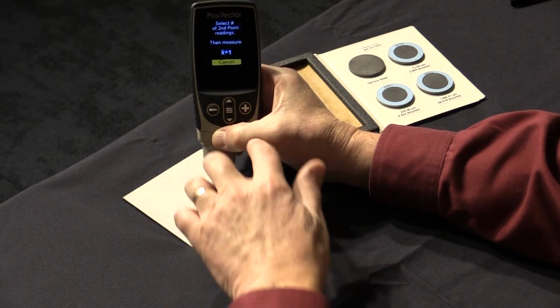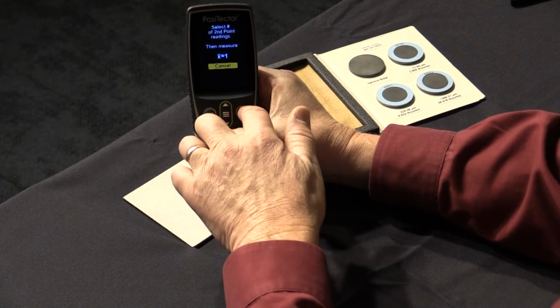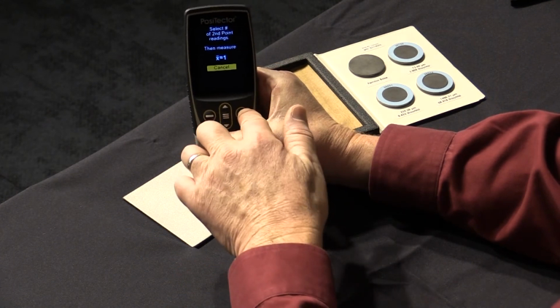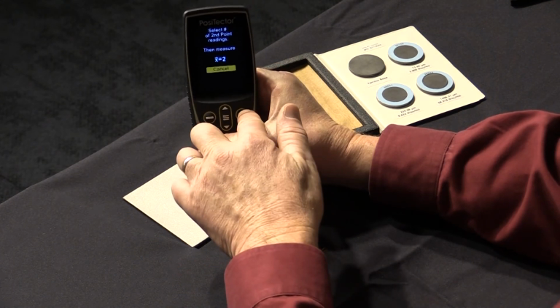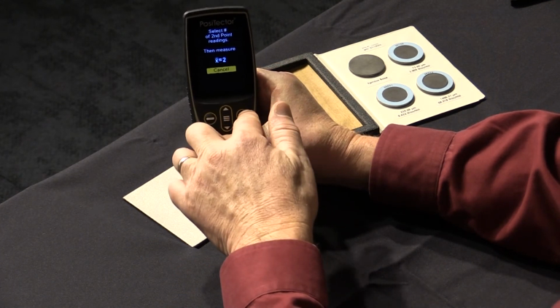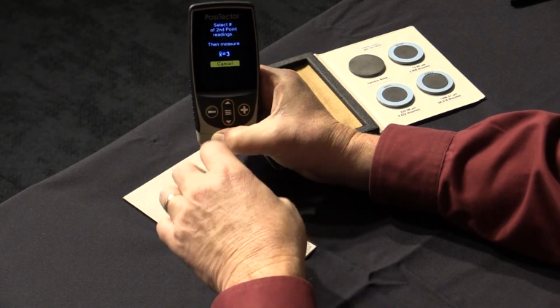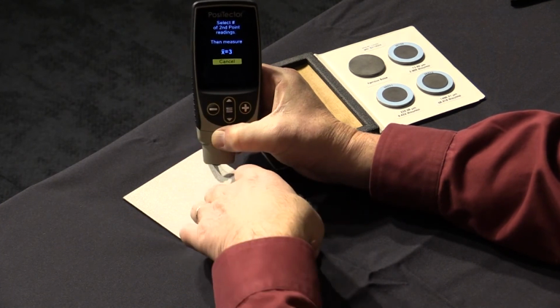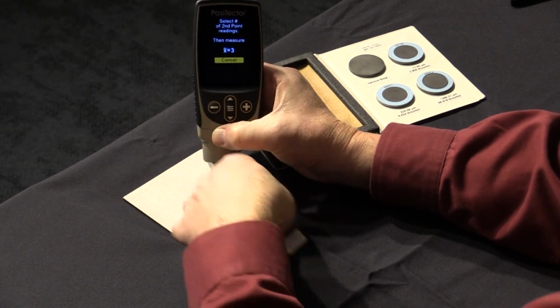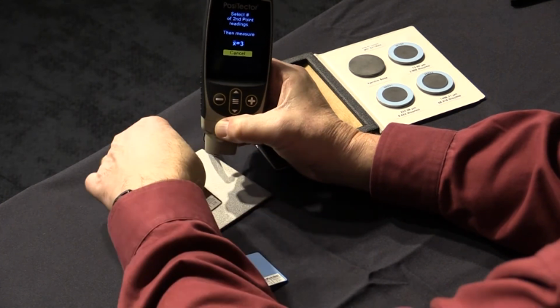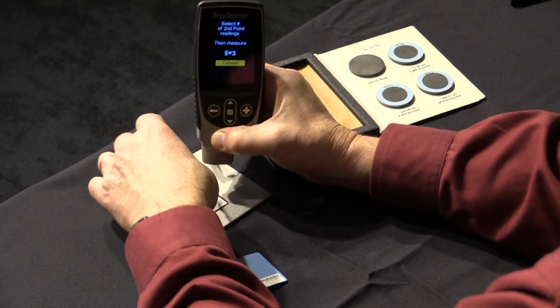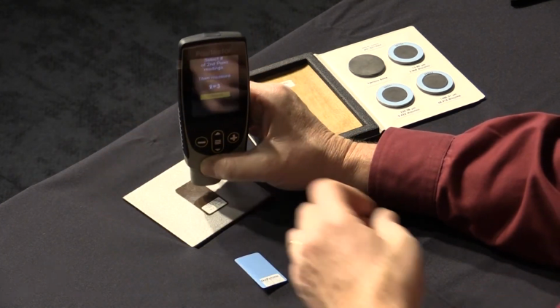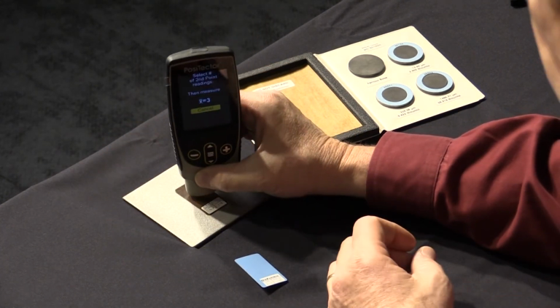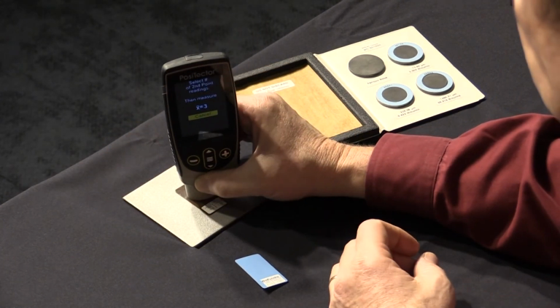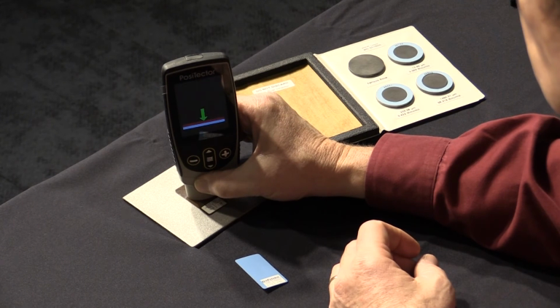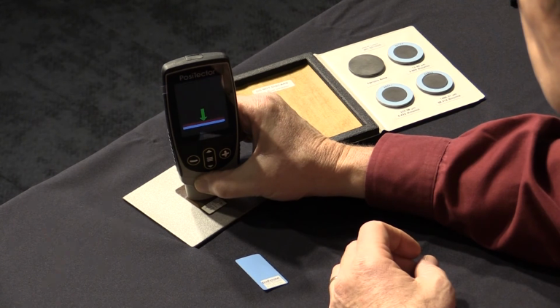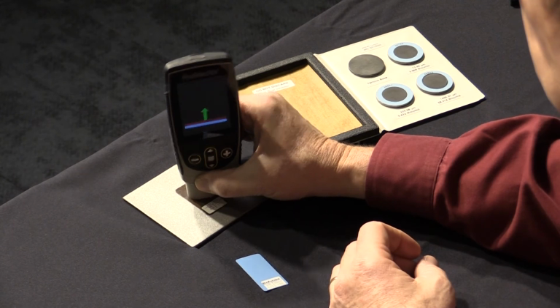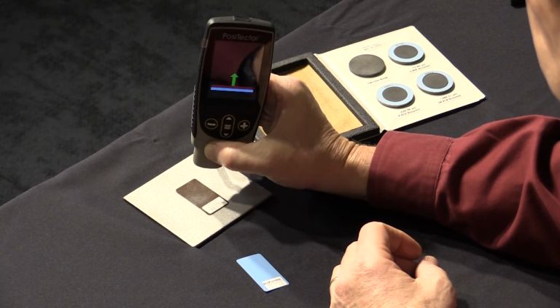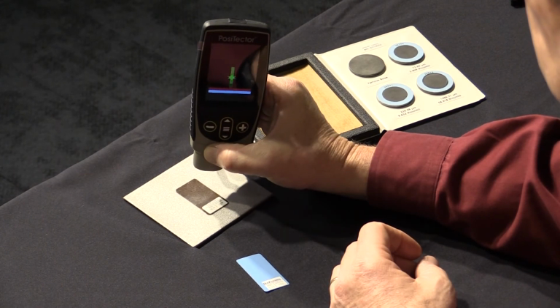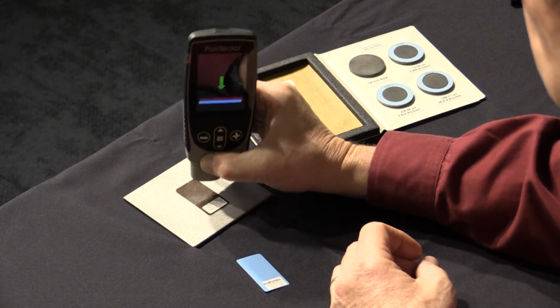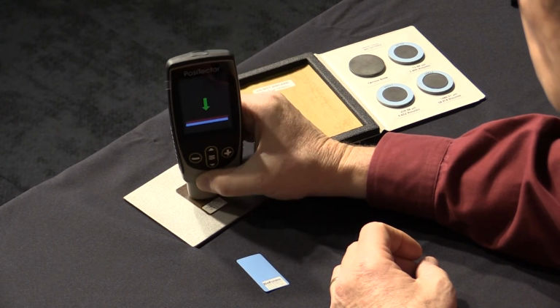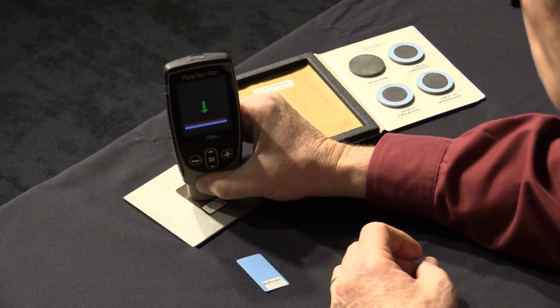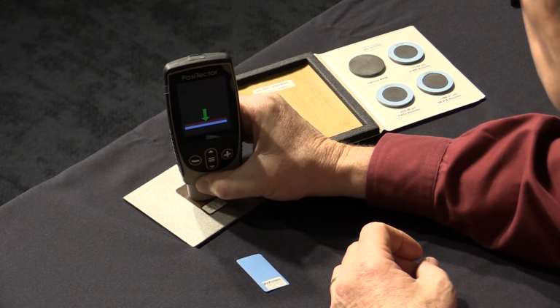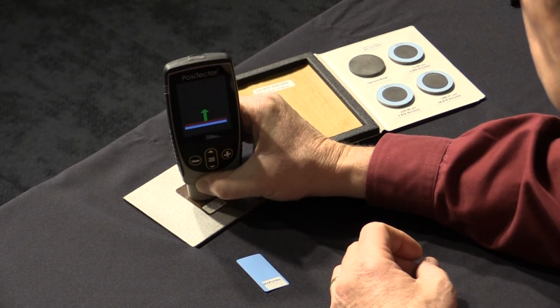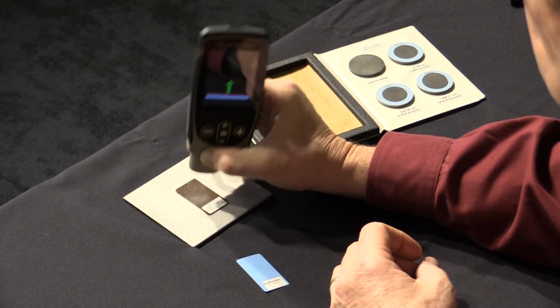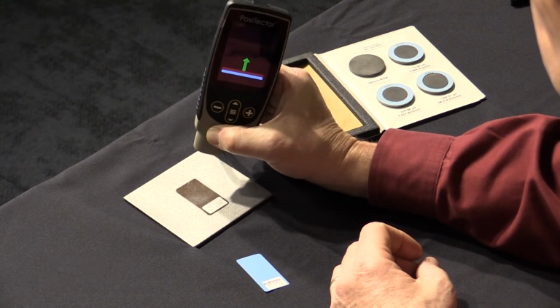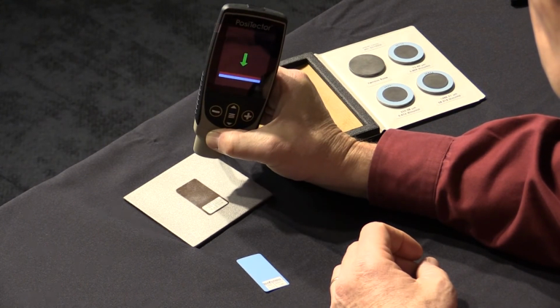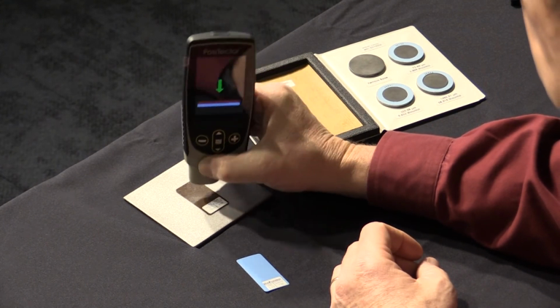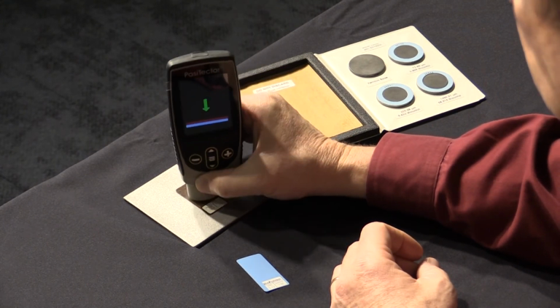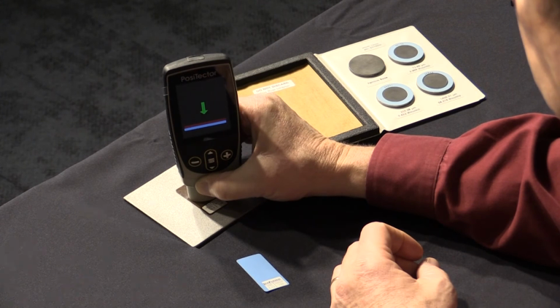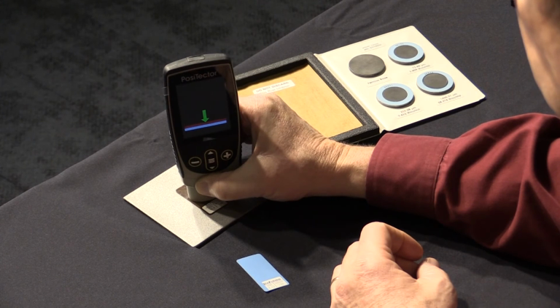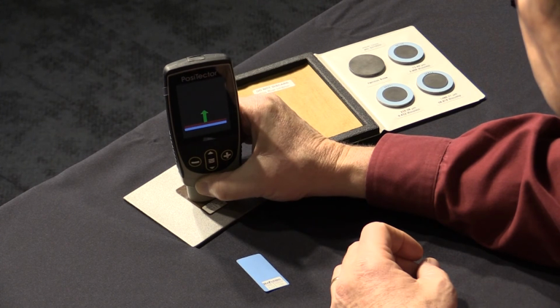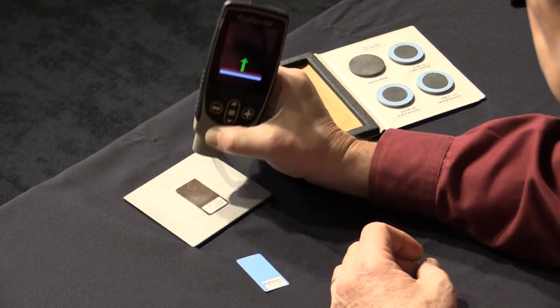Press the center of the middle button to accept this value. Repeat the same process for the second point using a thicker measured shim or certified coated standard. The gauge is now considered accurate in the range at which it was adjusted.